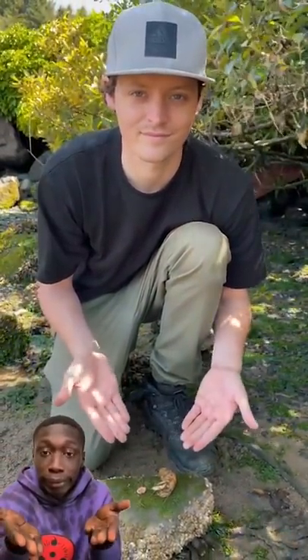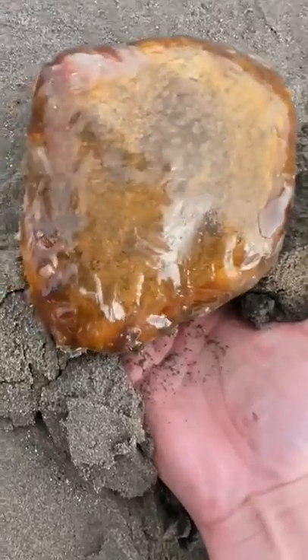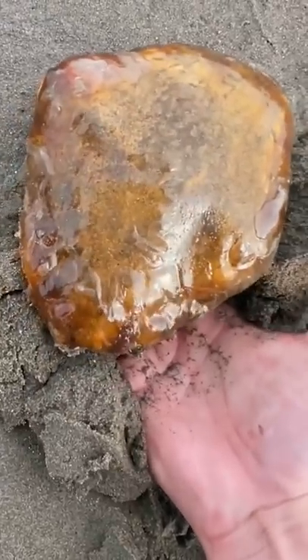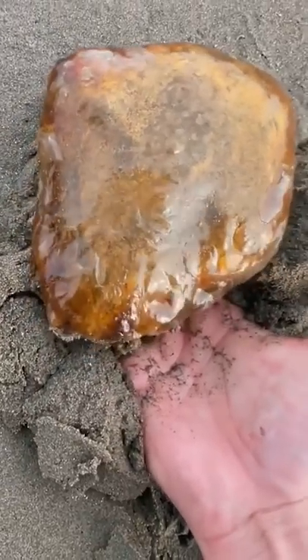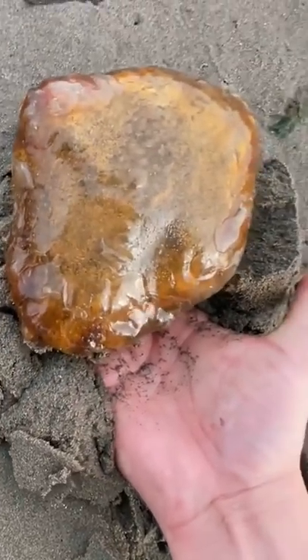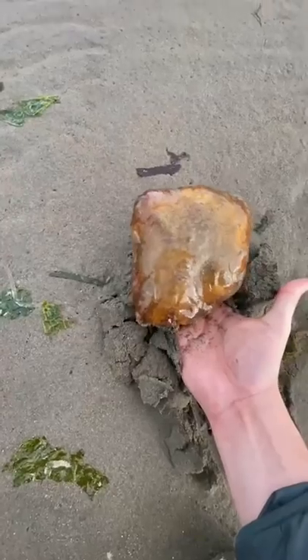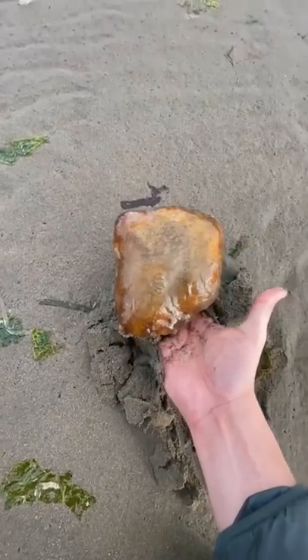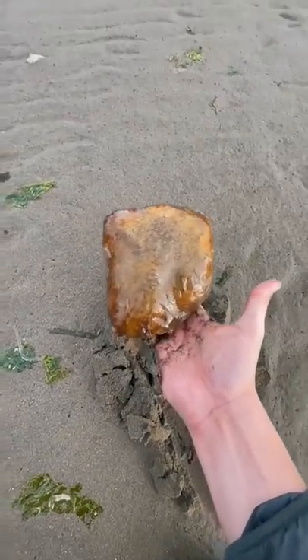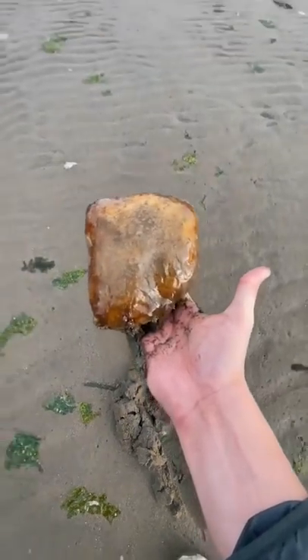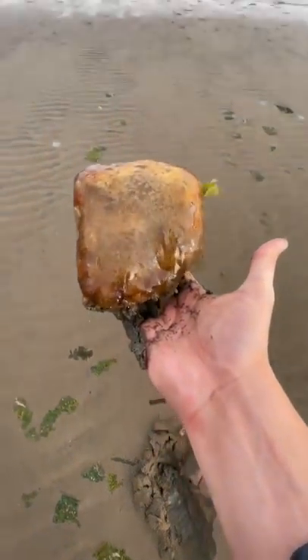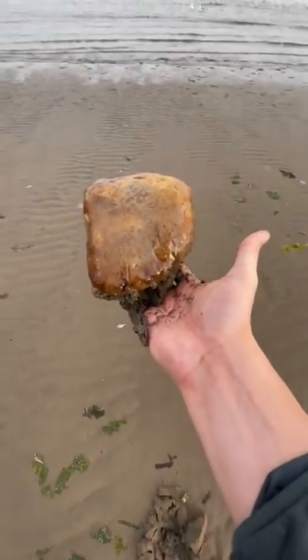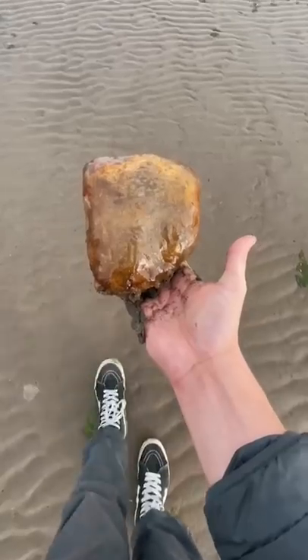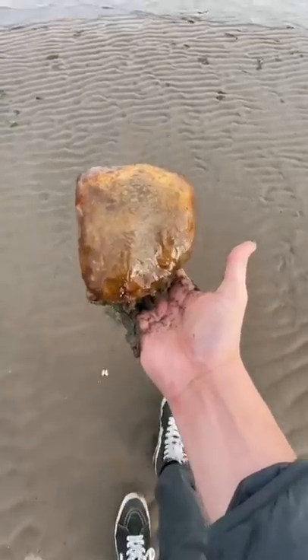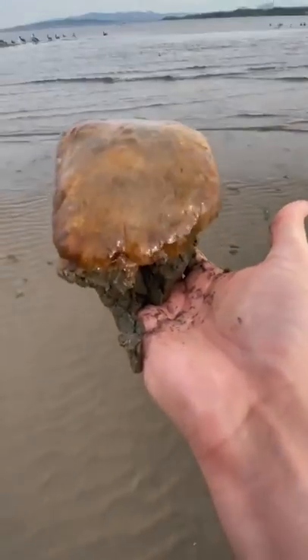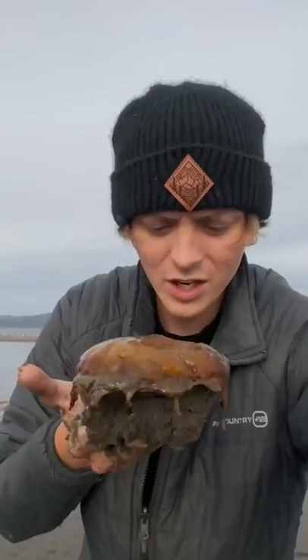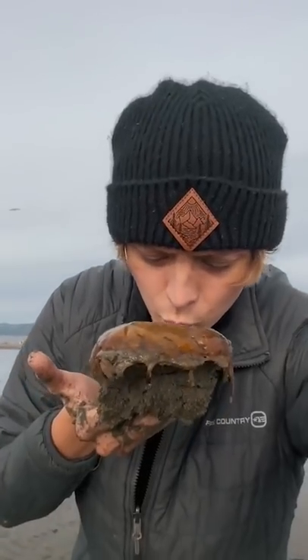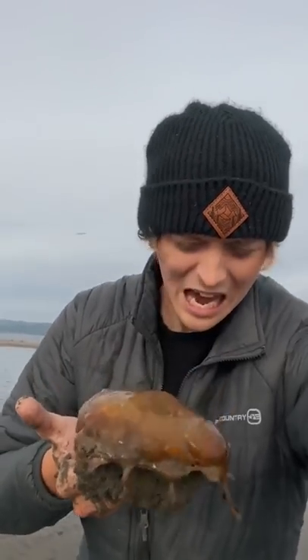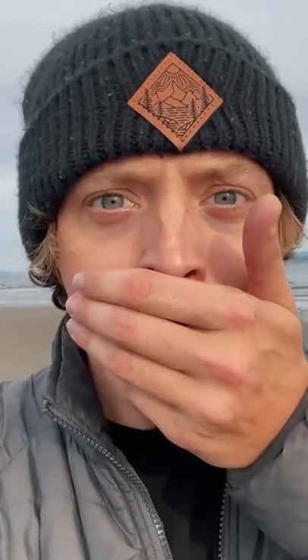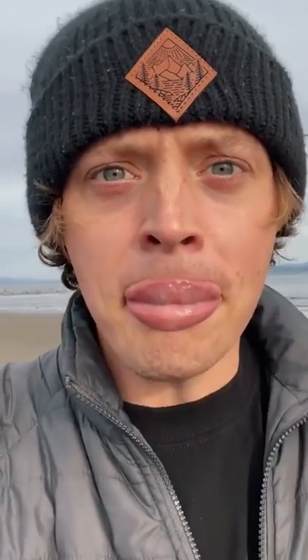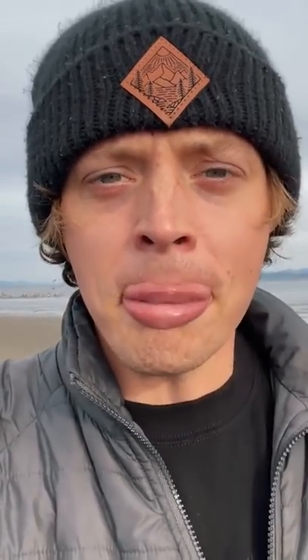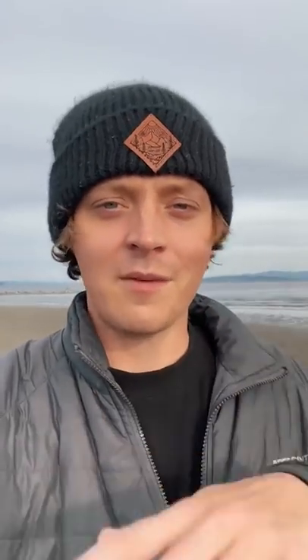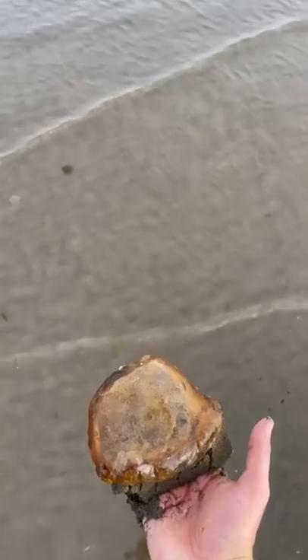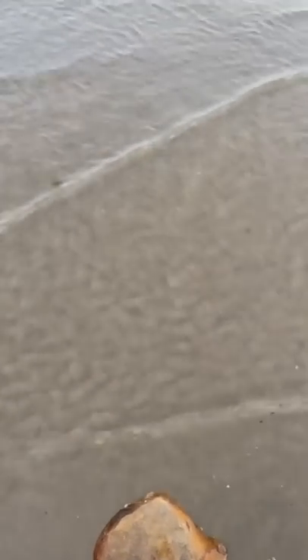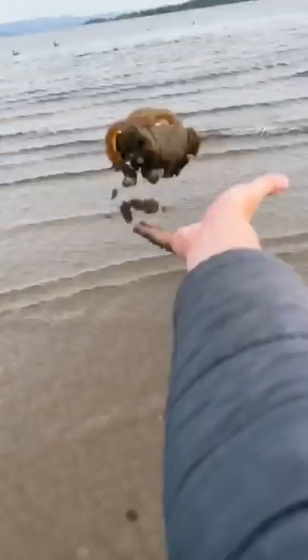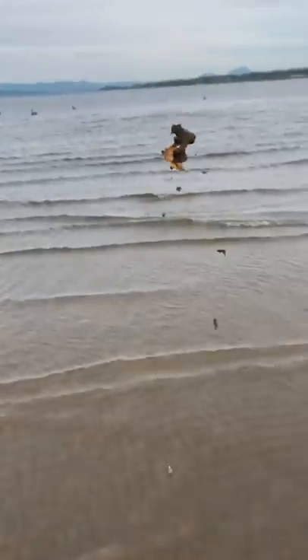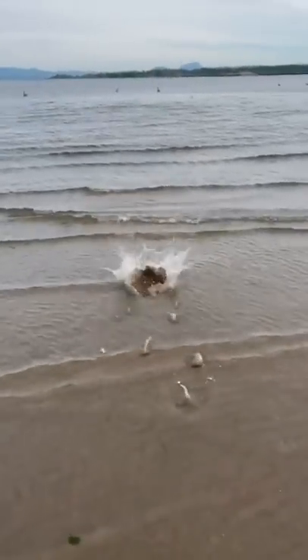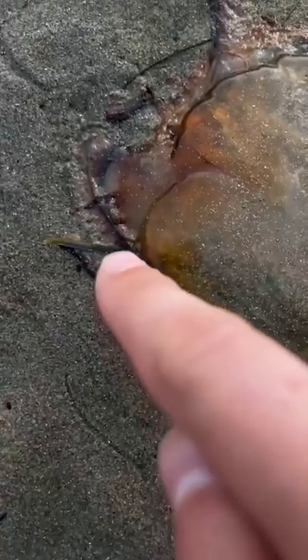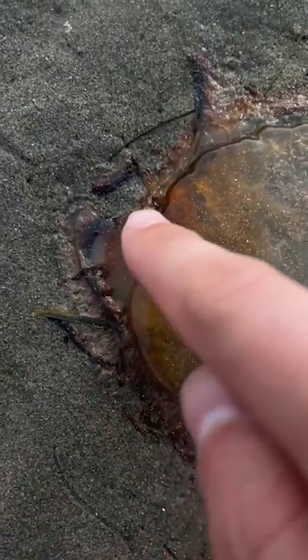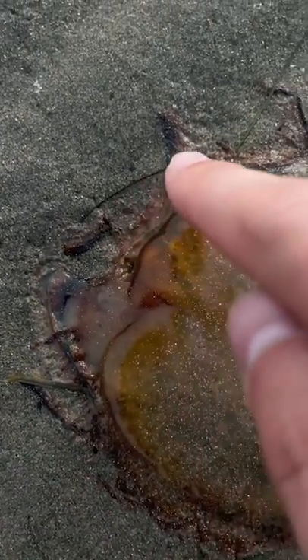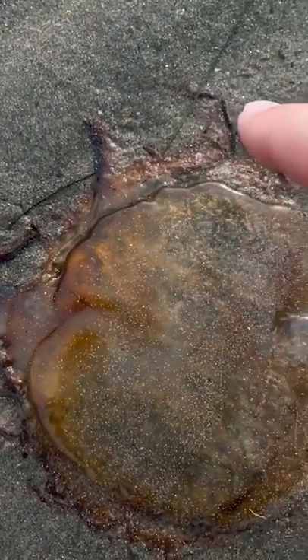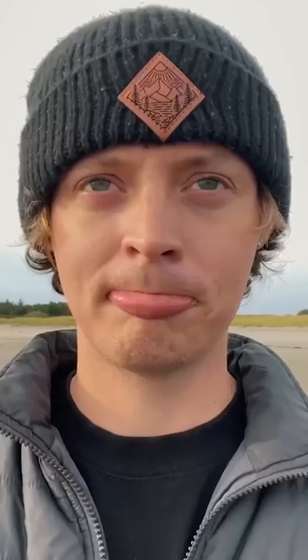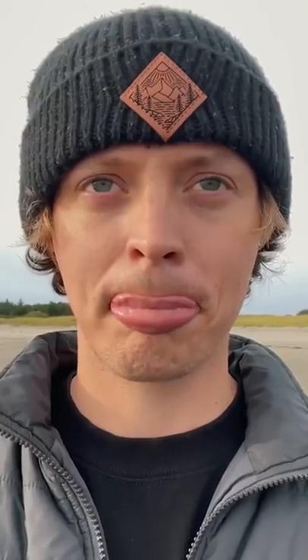I found a stinging lion's mane jellyfish and carefully picked it up with my bare hands. I rushed it back to the water, gave it a kiss, and it gave me Kardashian lips. No, just kidding — I yeeted it back out to sea. If I accidentally did kiss a tentacle, my lips would be looking thick.